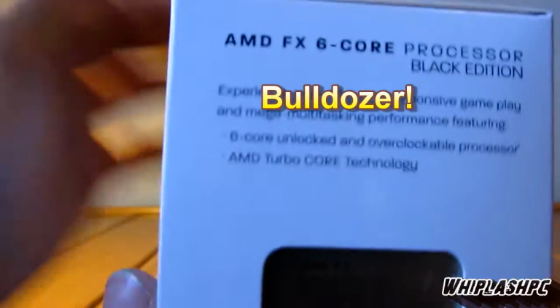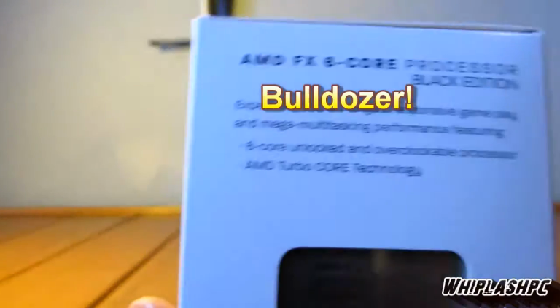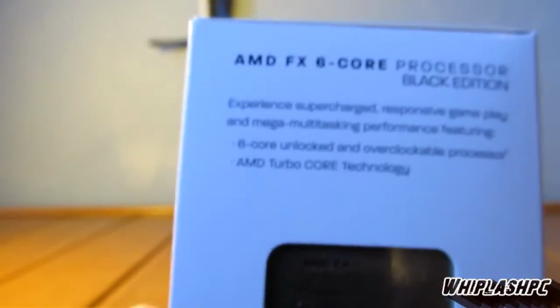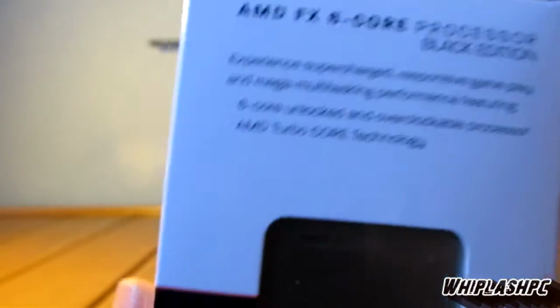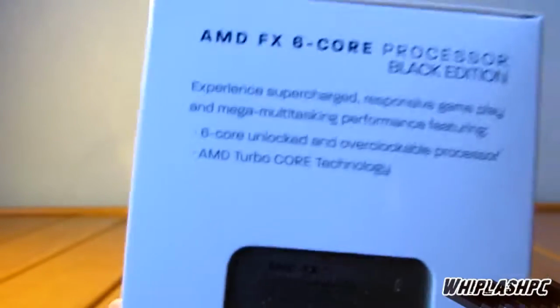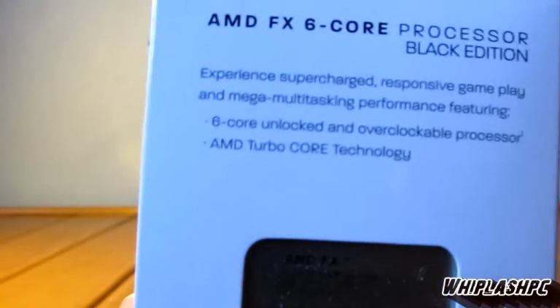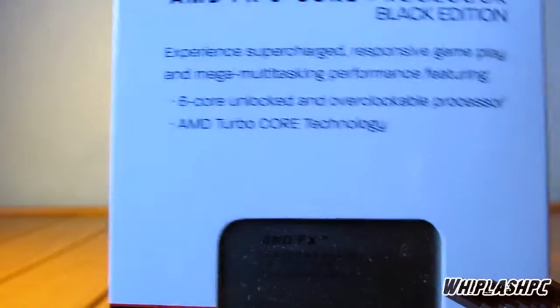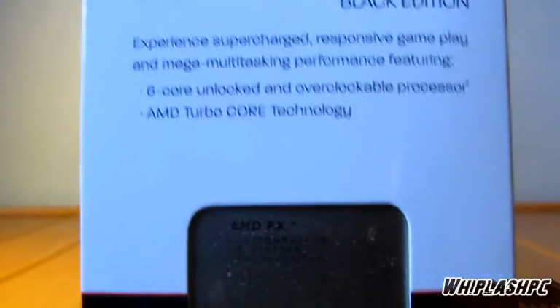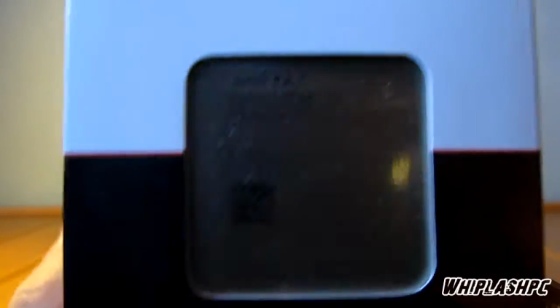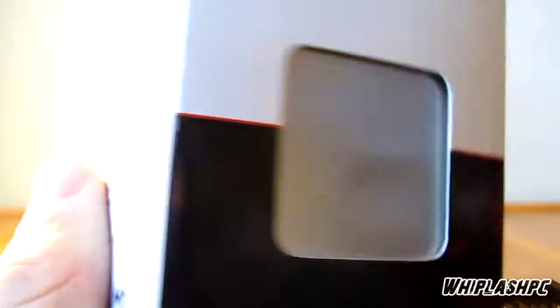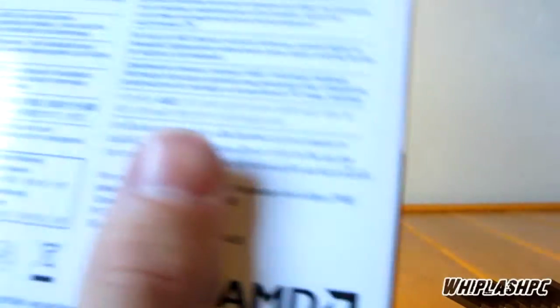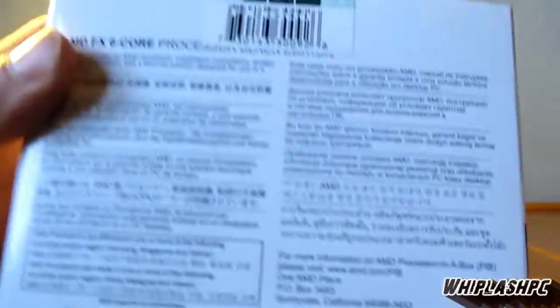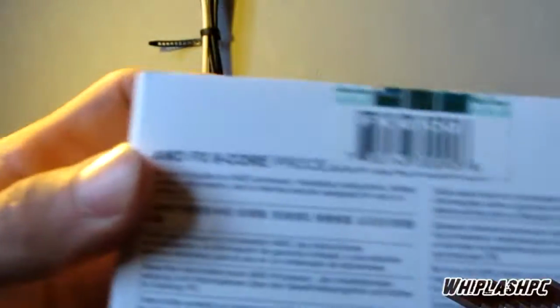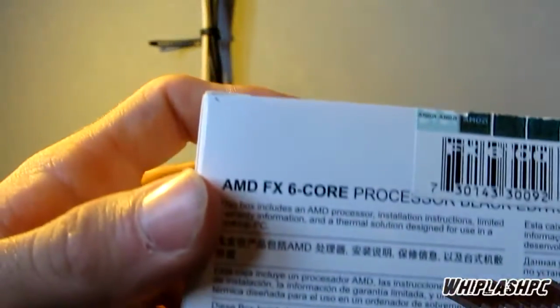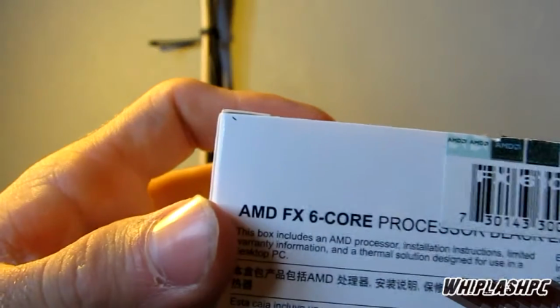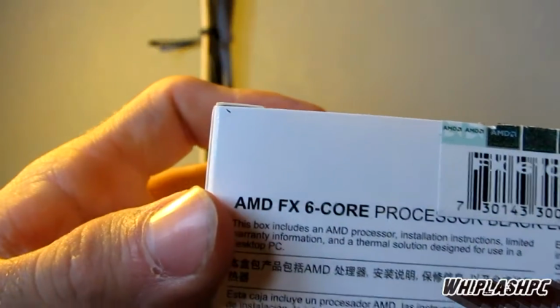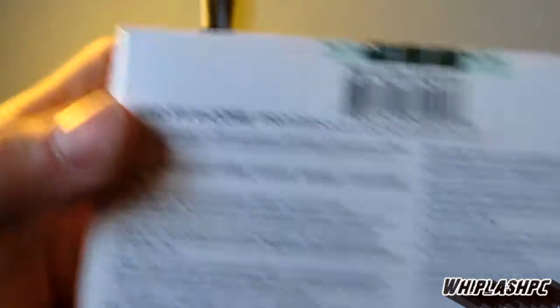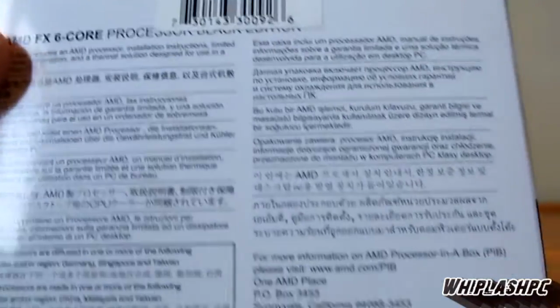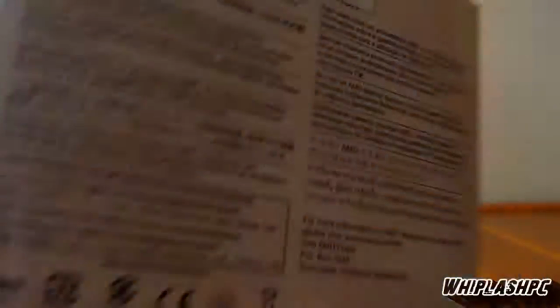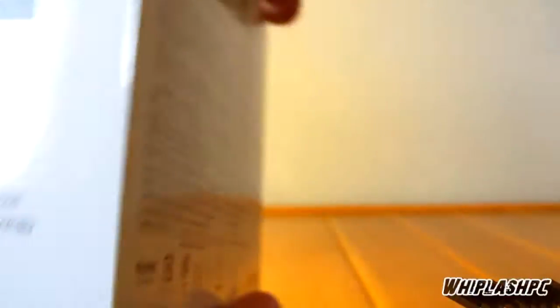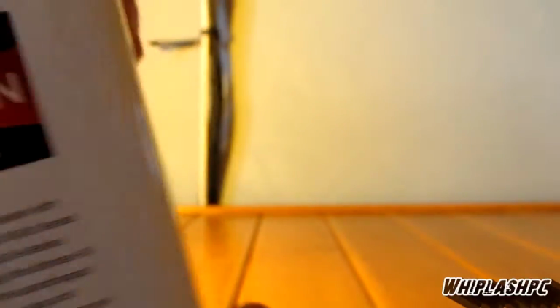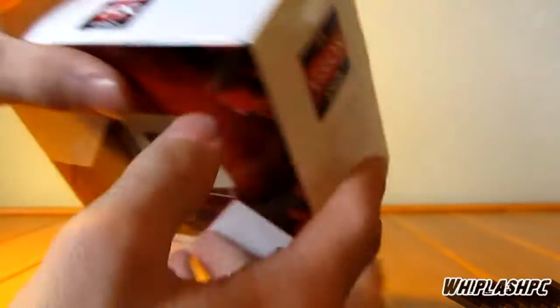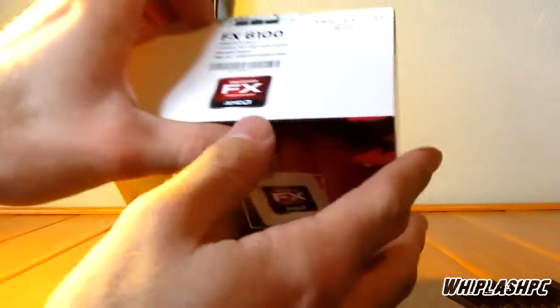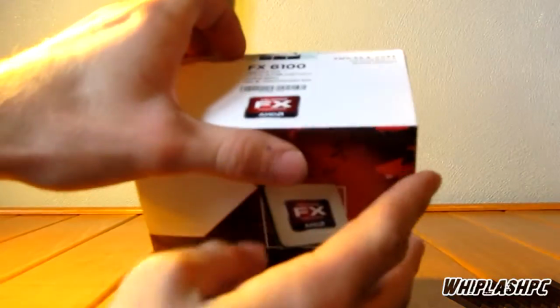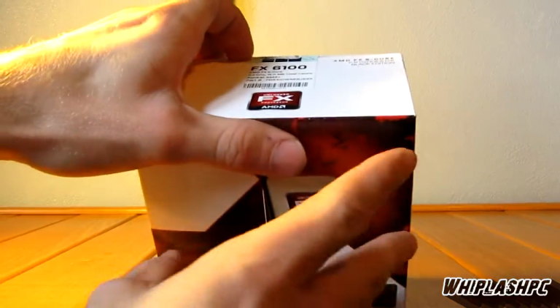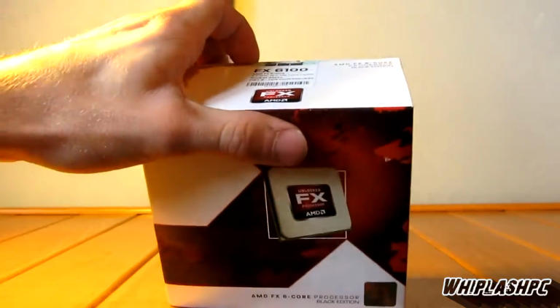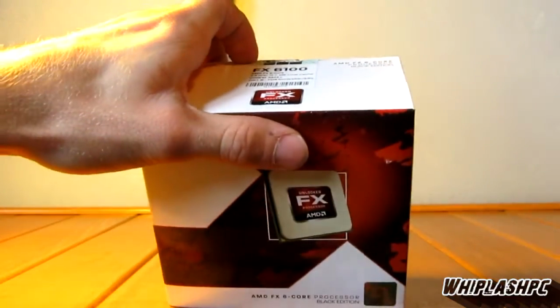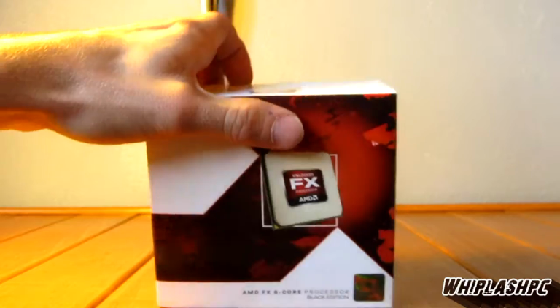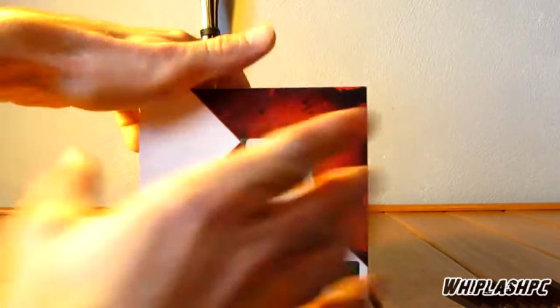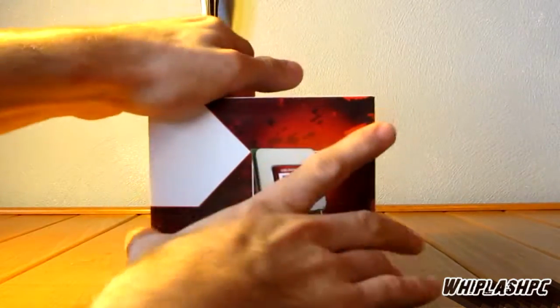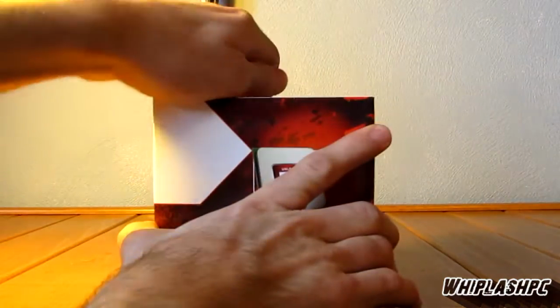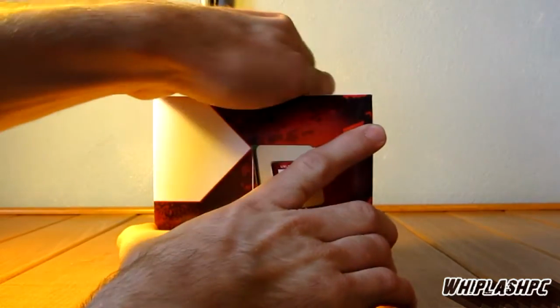Everybody's been waiting for these things to come out. There is an 8-core version, and this is a 6-core. There's about a $40 difference between the 8-core and the 6-core. This is a 6100 series. It runs at 3.3GHz and has 14 megabytes total cache.